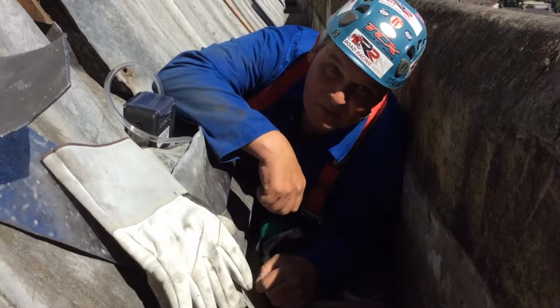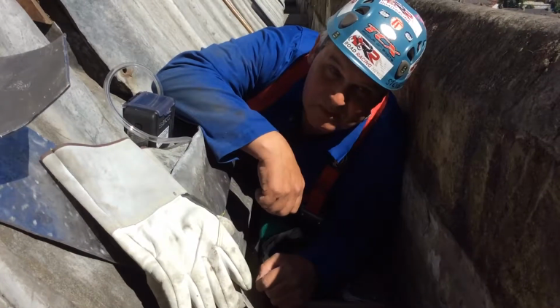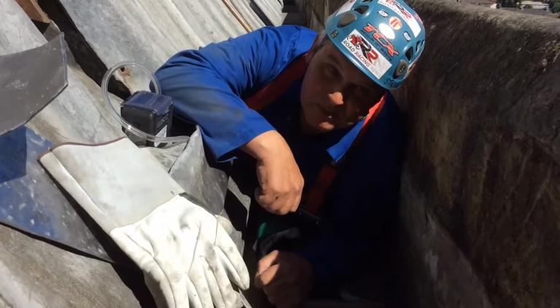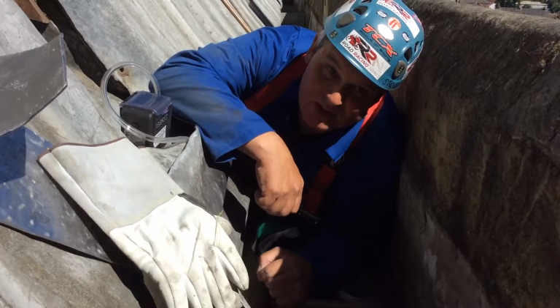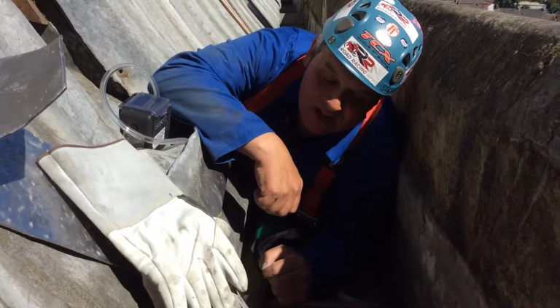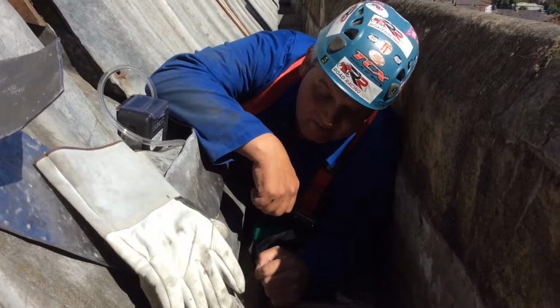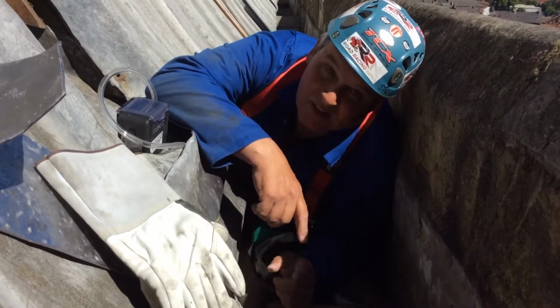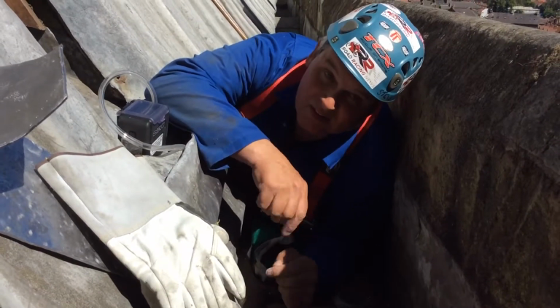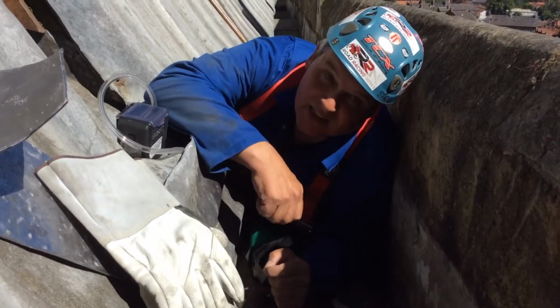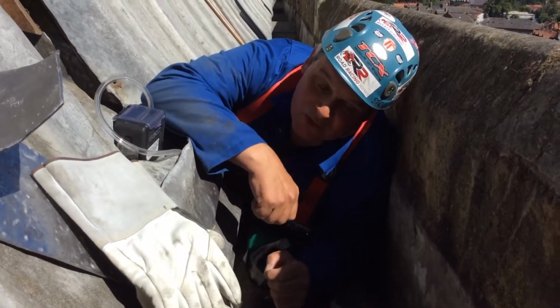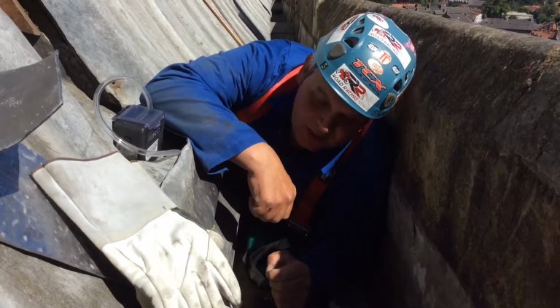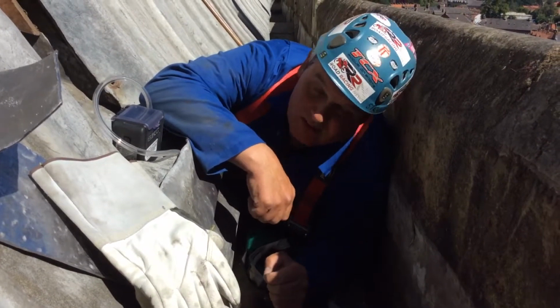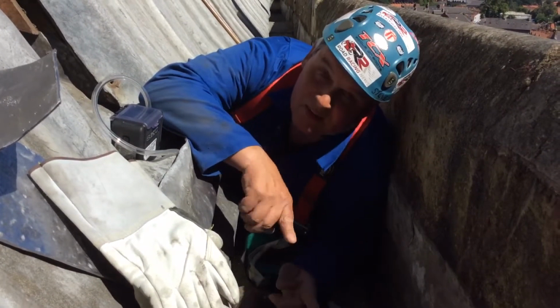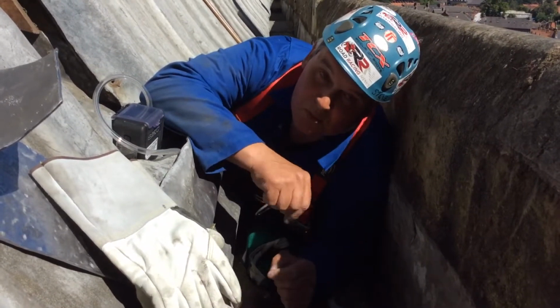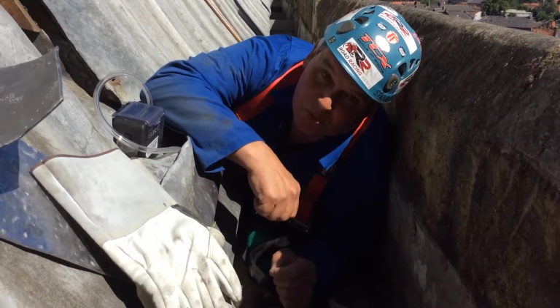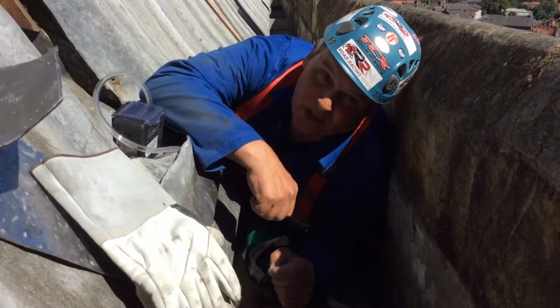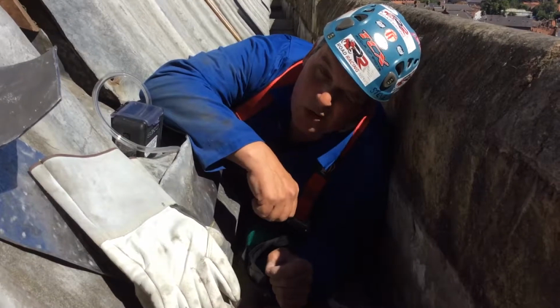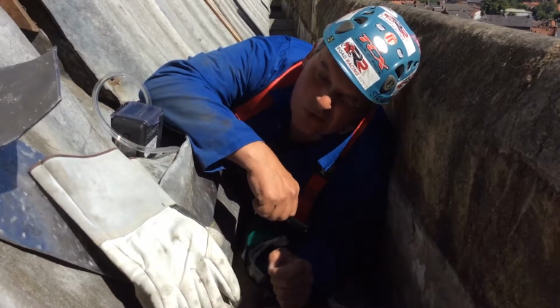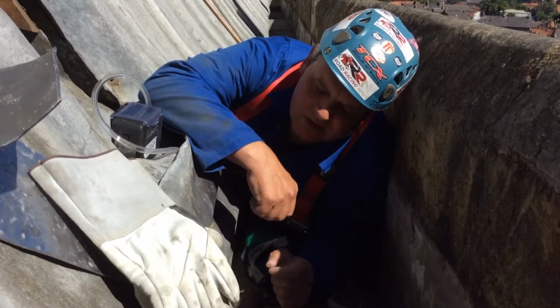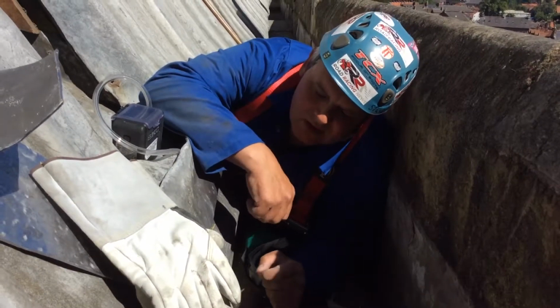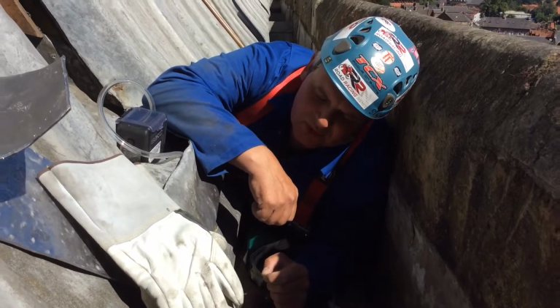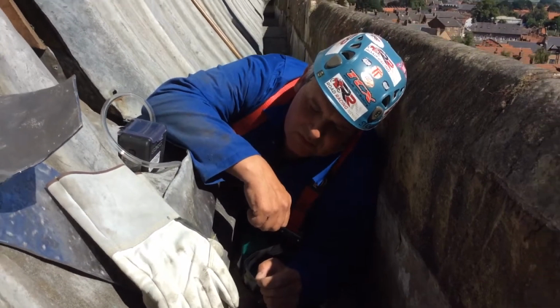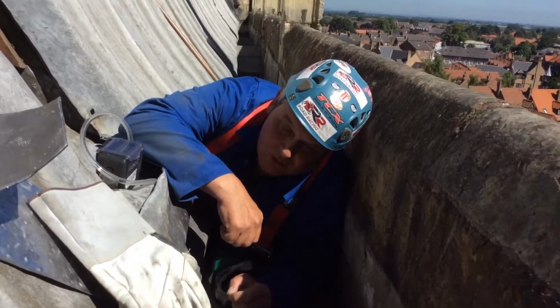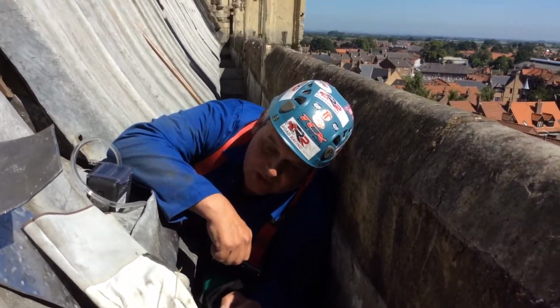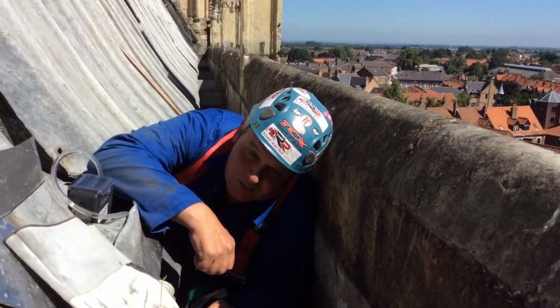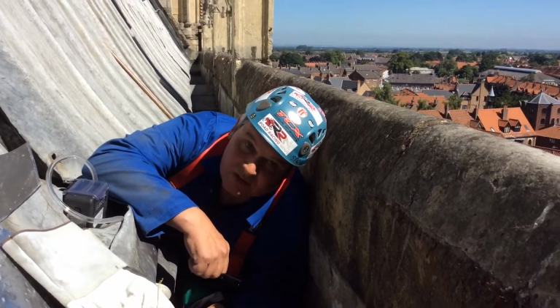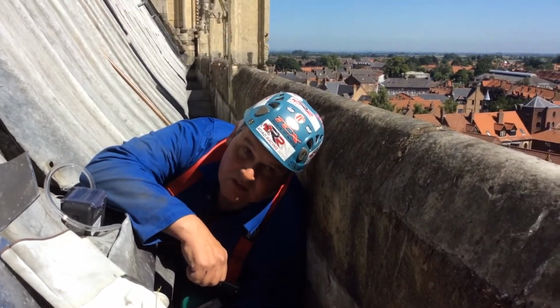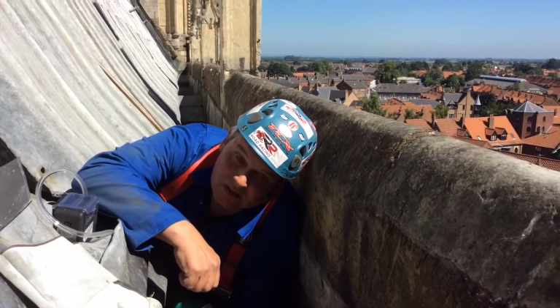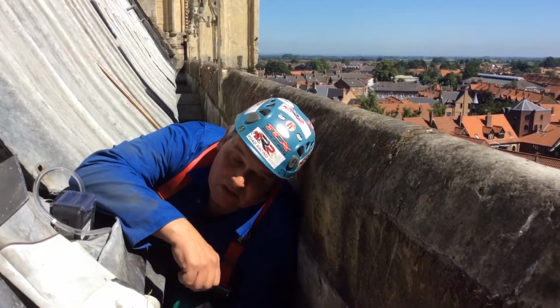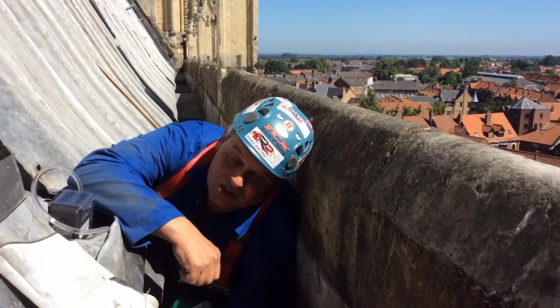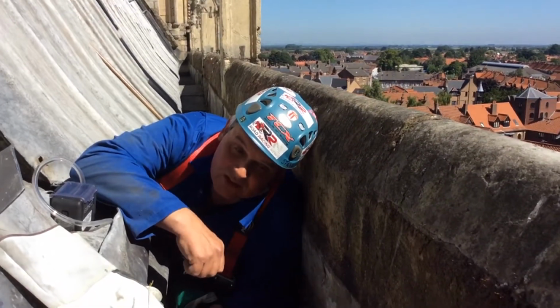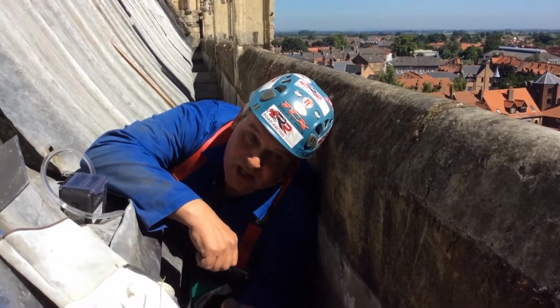Welcome back to Beverly Minster, lying down on the job again. We're up on the high roof of the North Transept Eastside gutter.